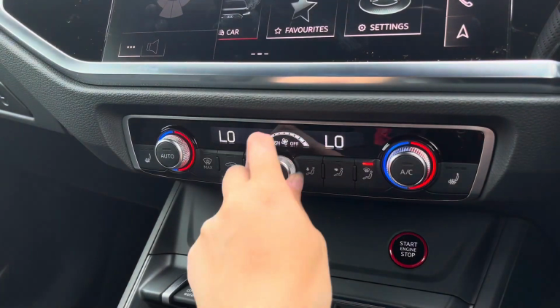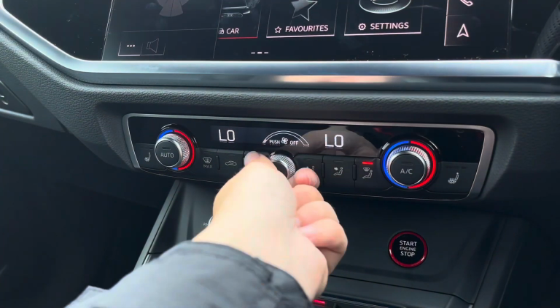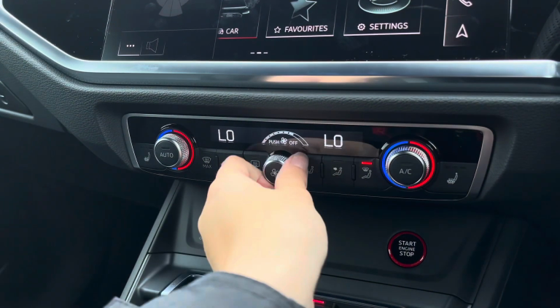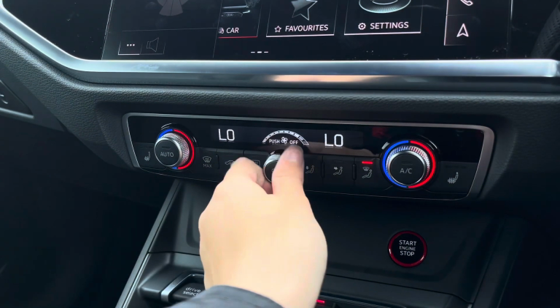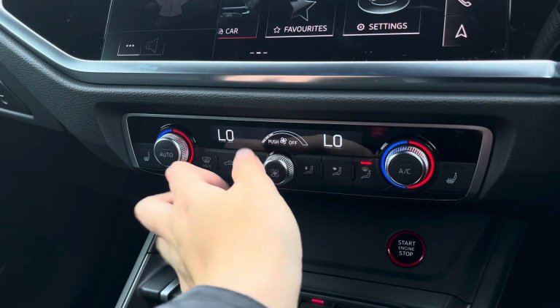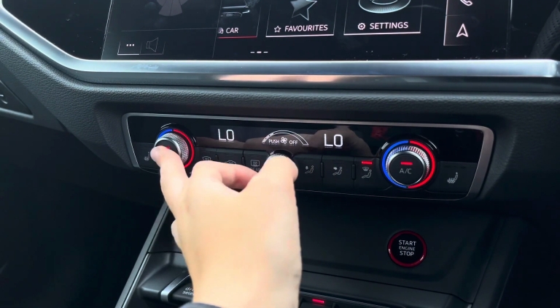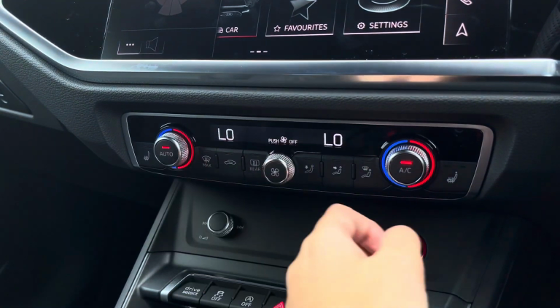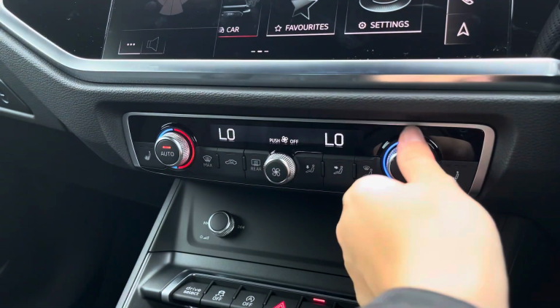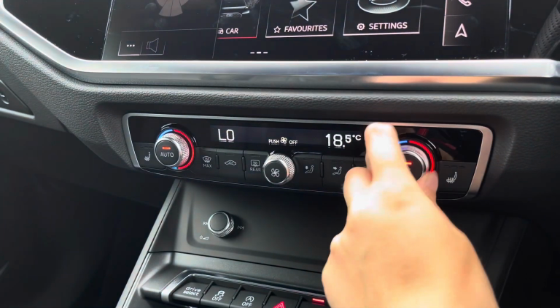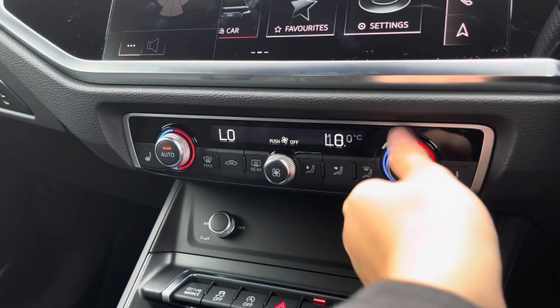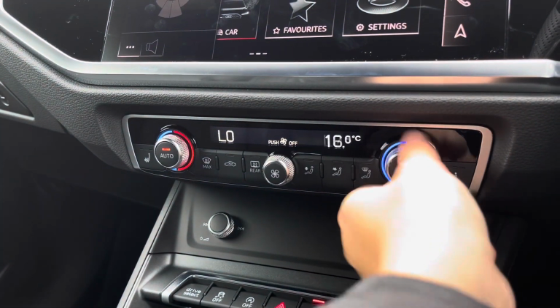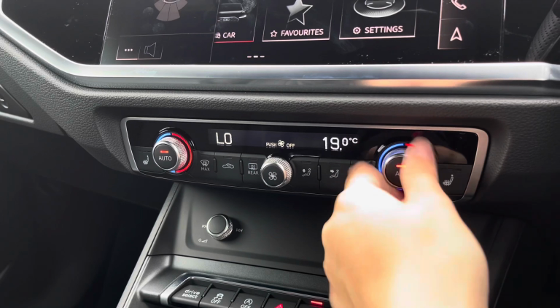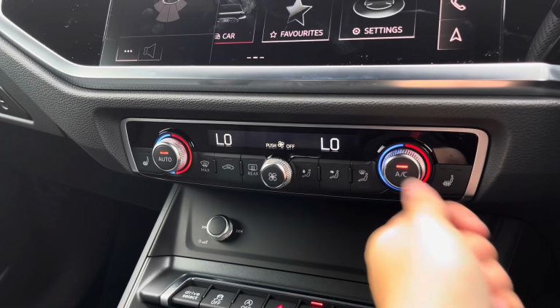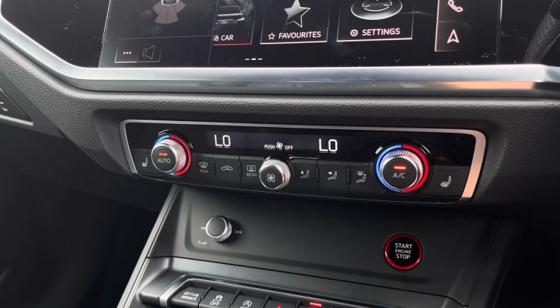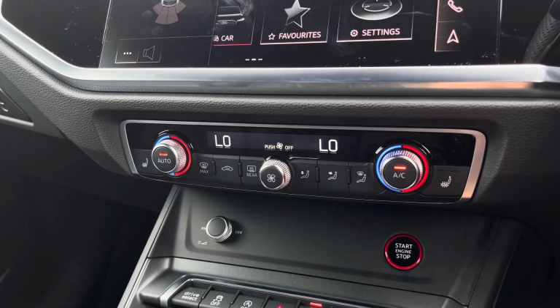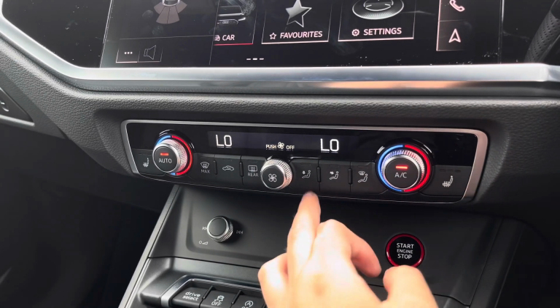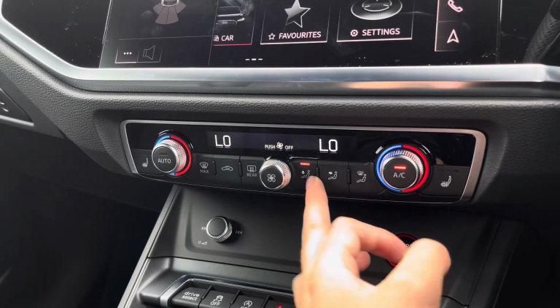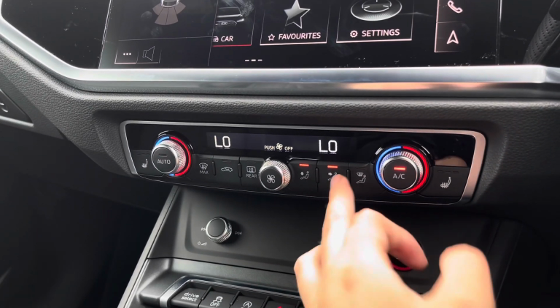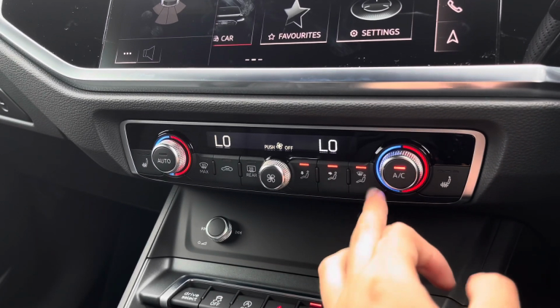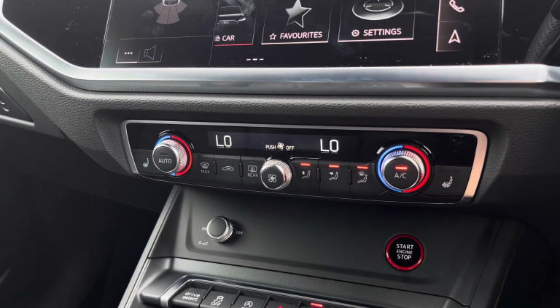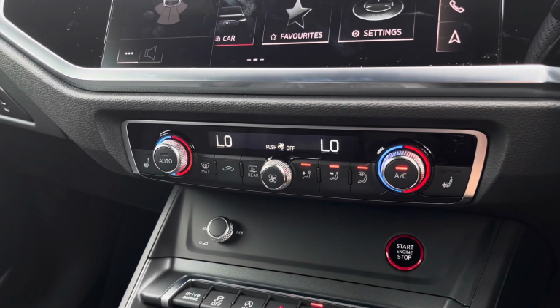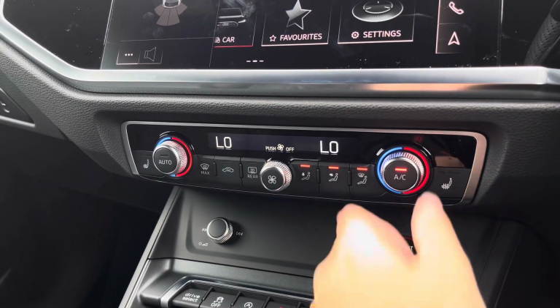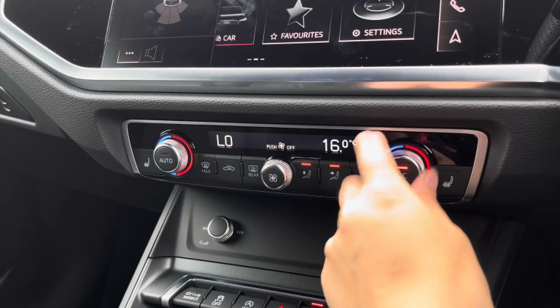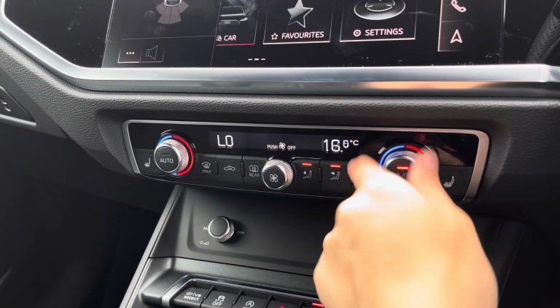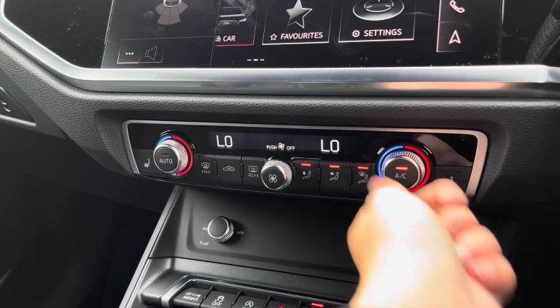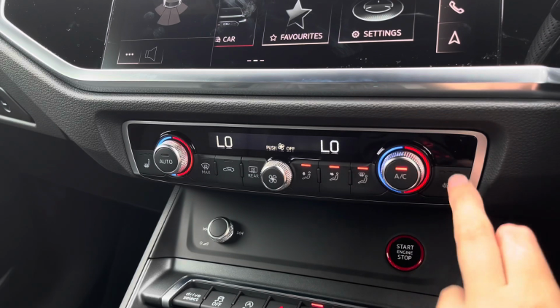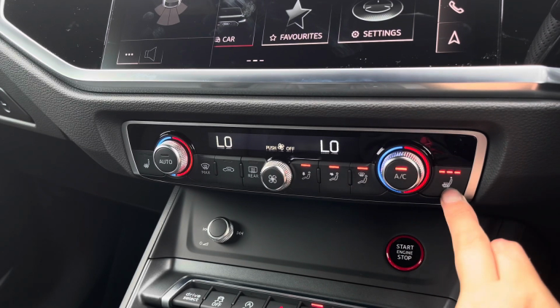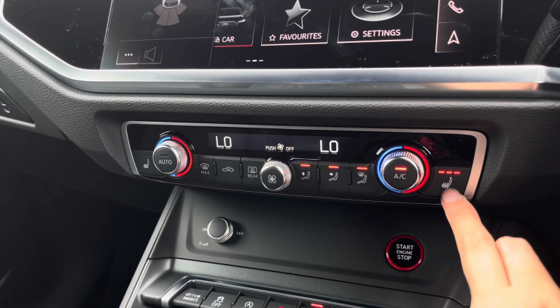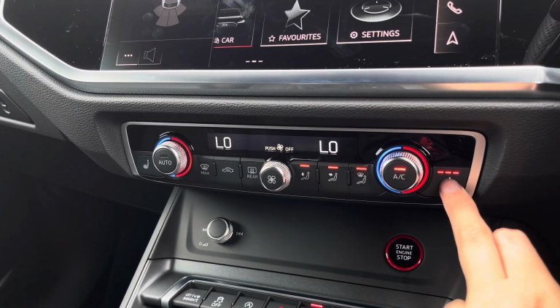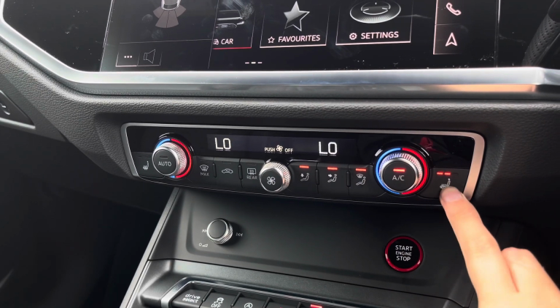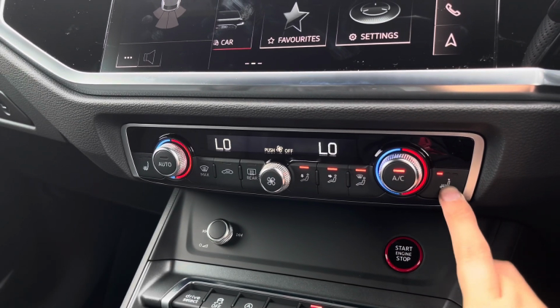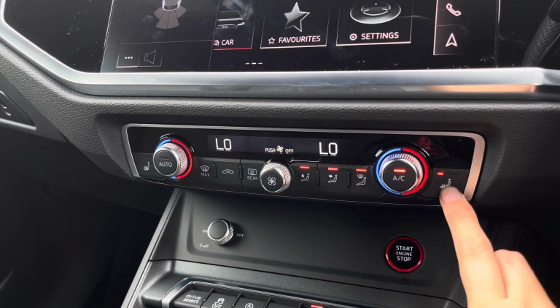You can also change the airflow power as well as where you would like the airflow to be, and the front seats are also heated with three separate heat settings.